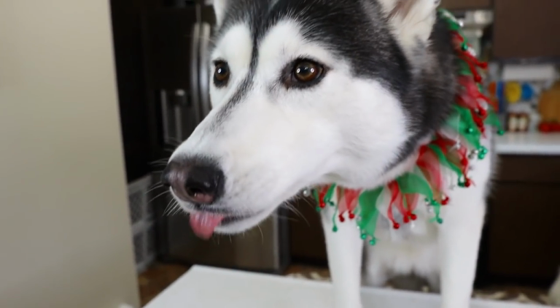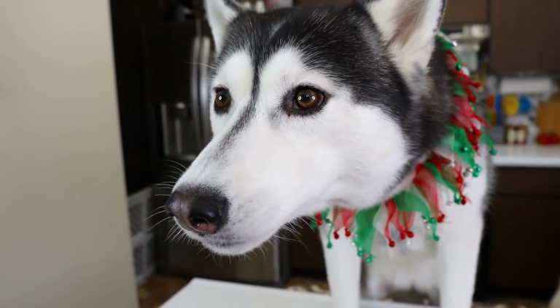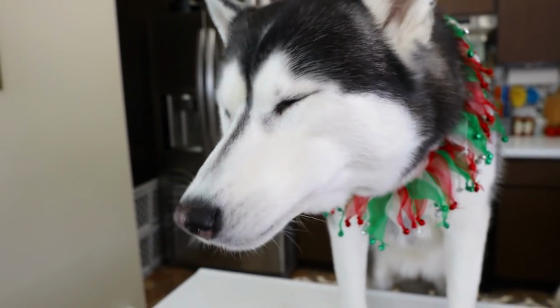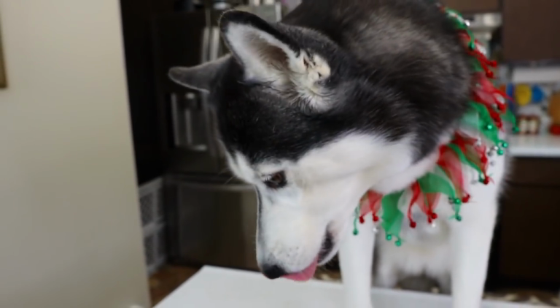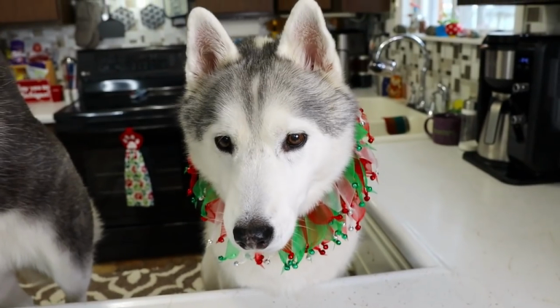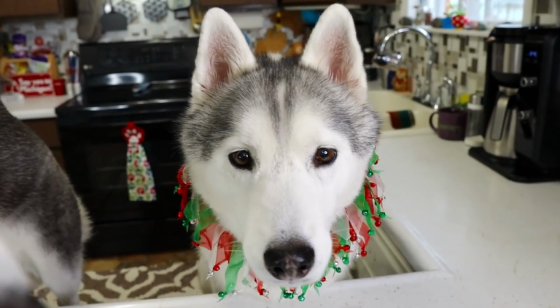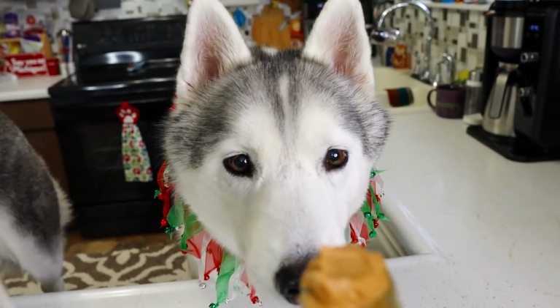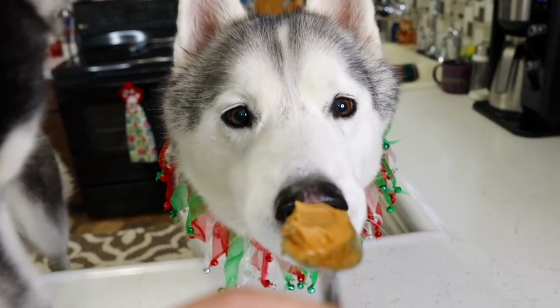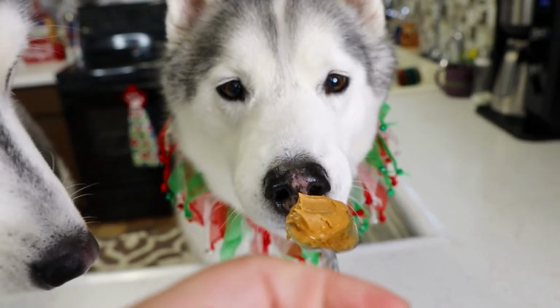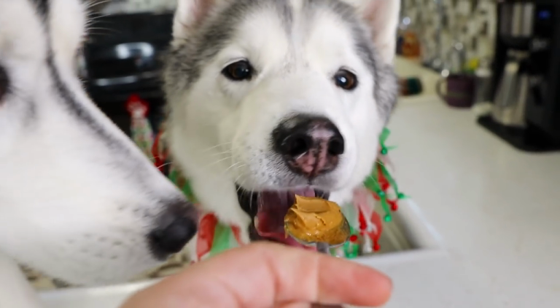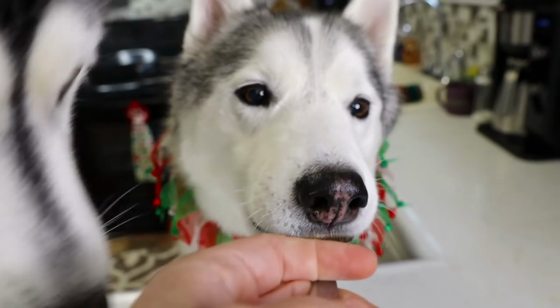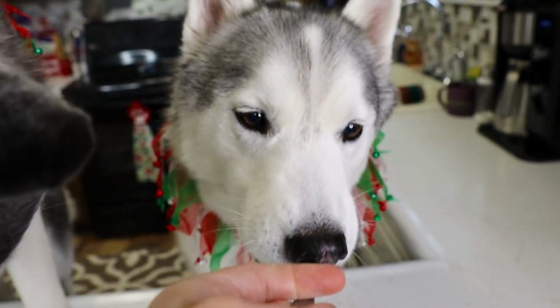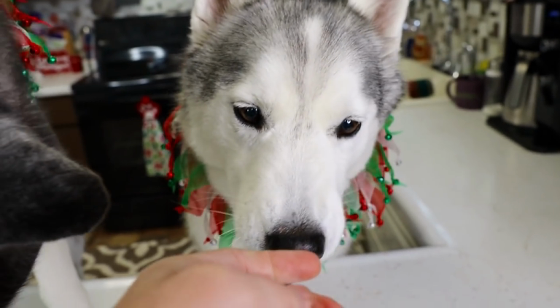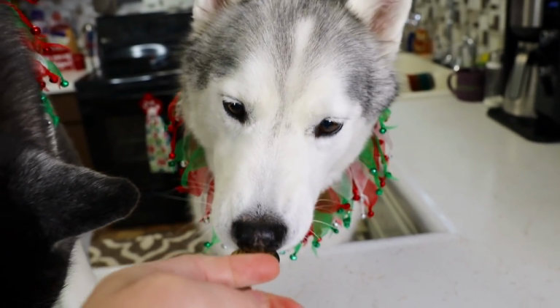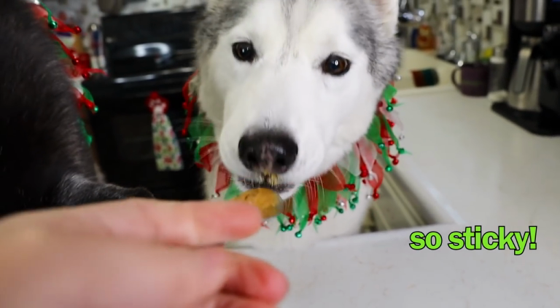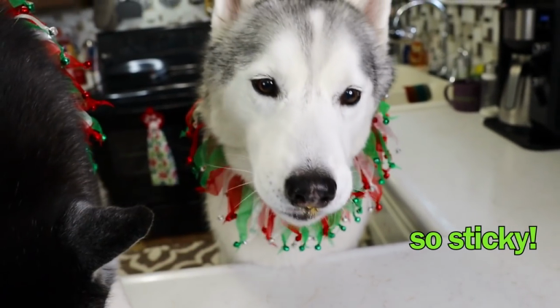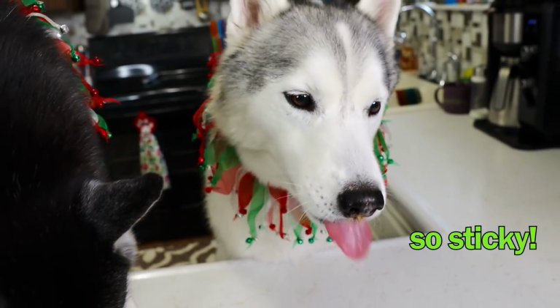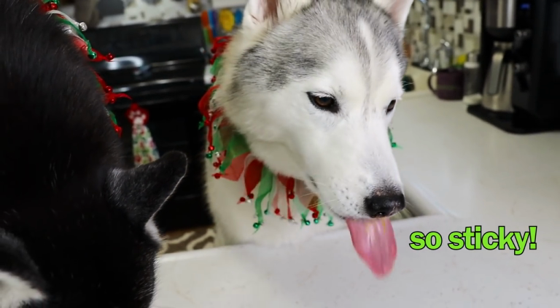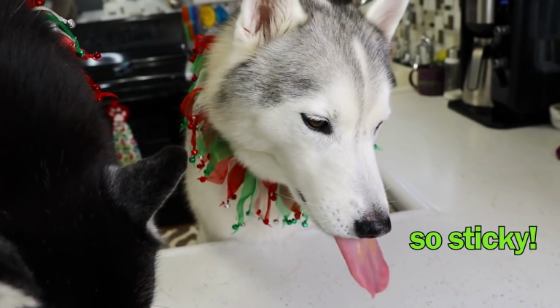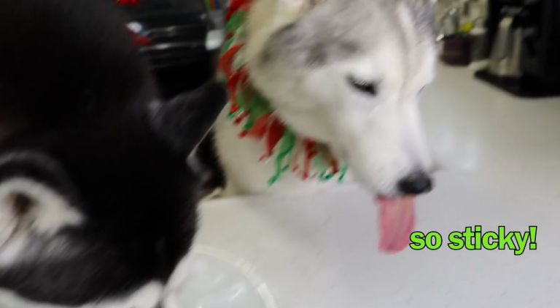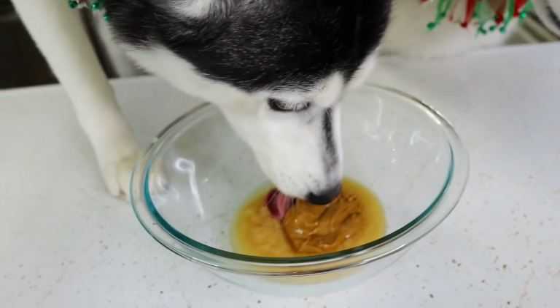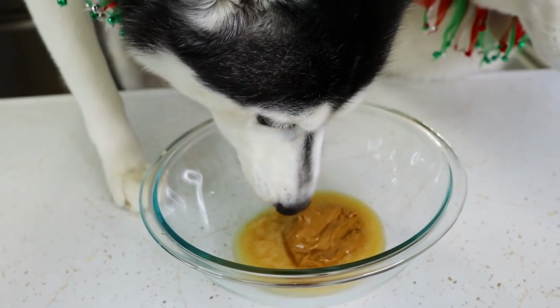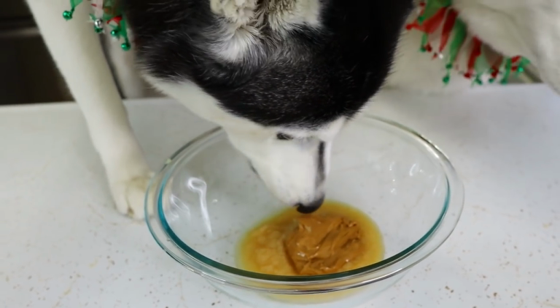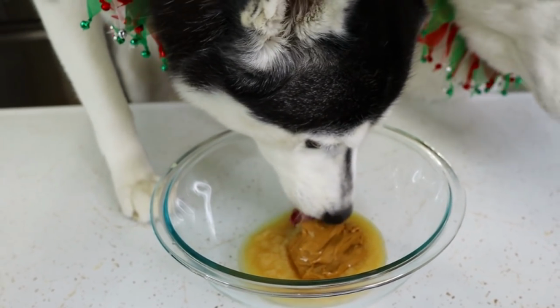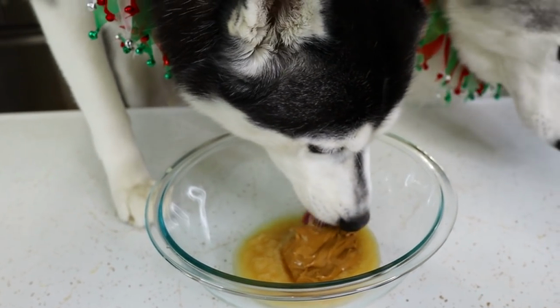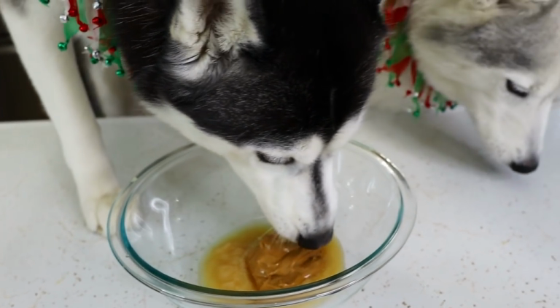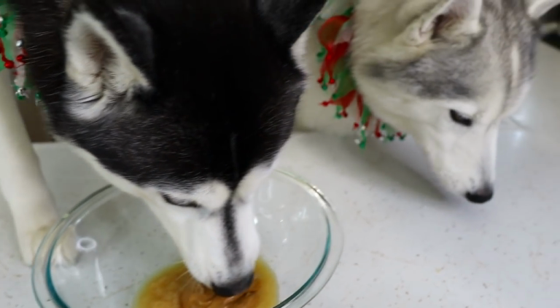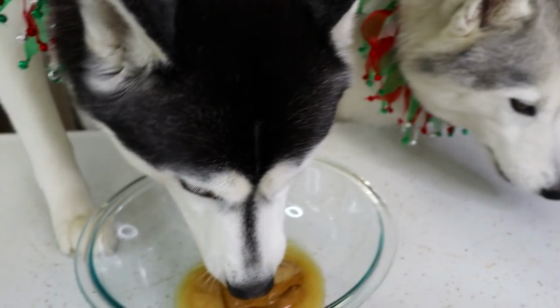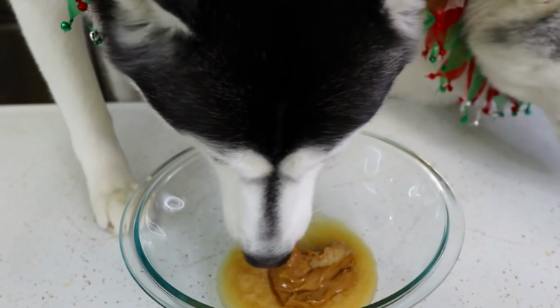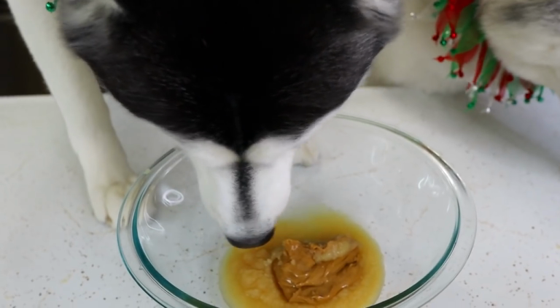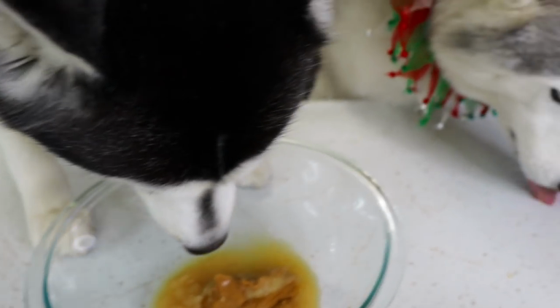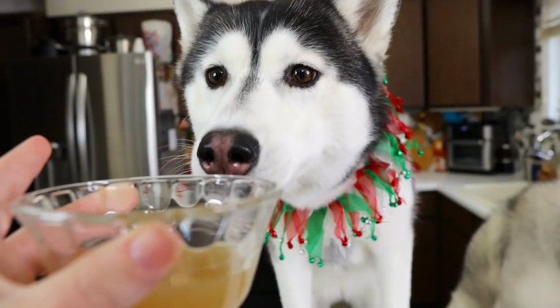Let me get some for Memphis. Ready for your bite? Good stuff. Excuse me, ma'am — can't eat all the ingredients. She's like, oh, but I can.